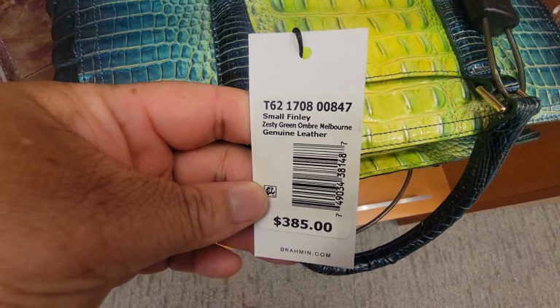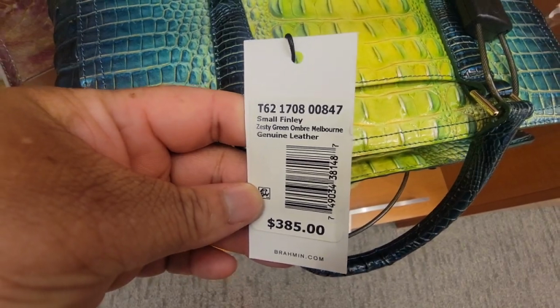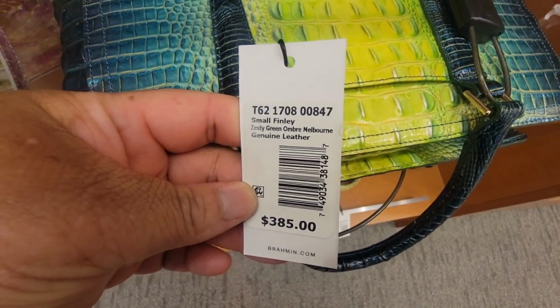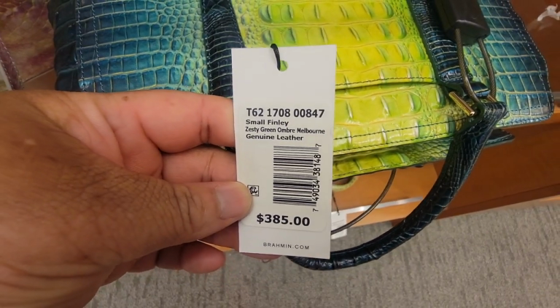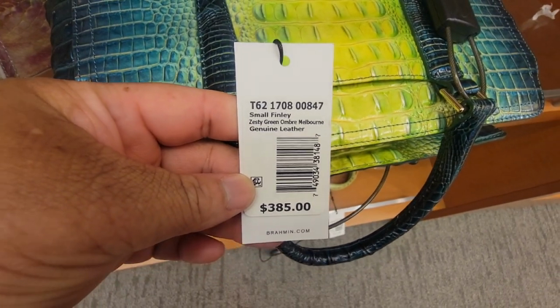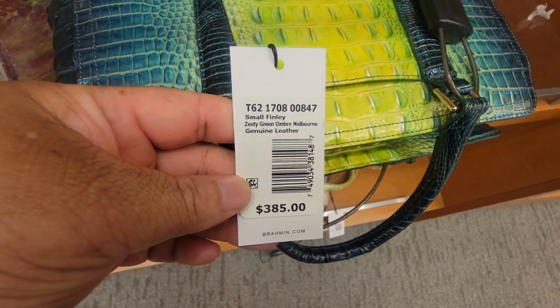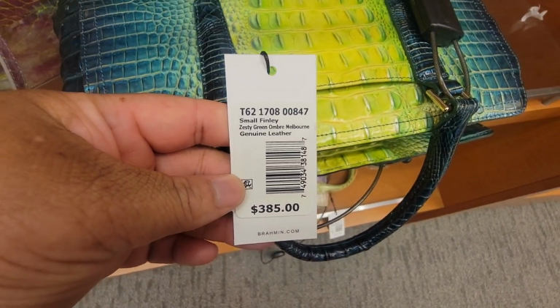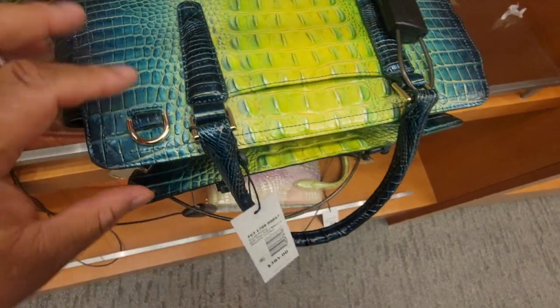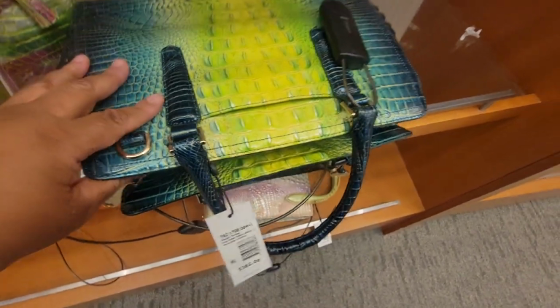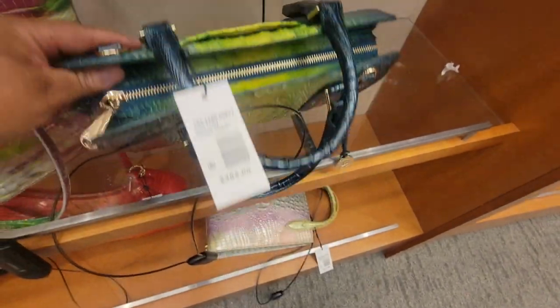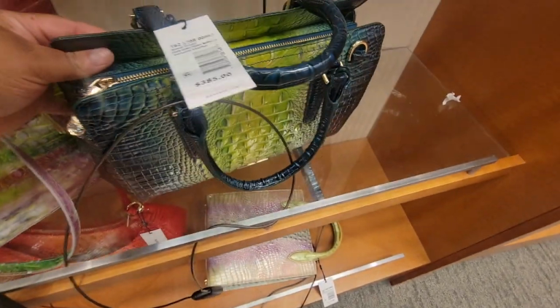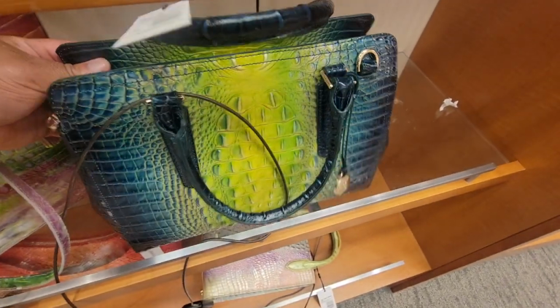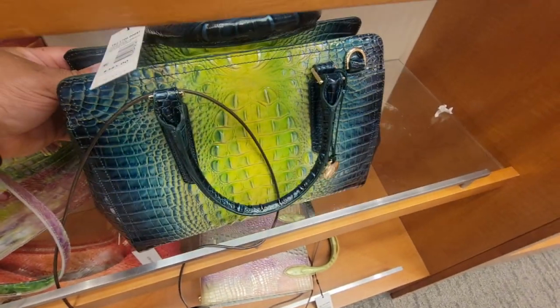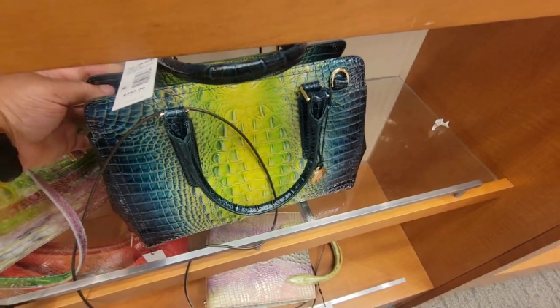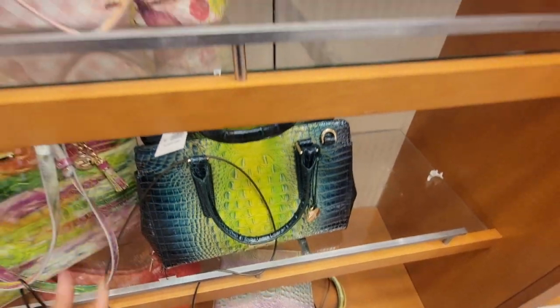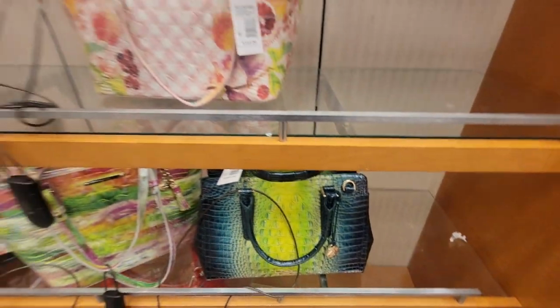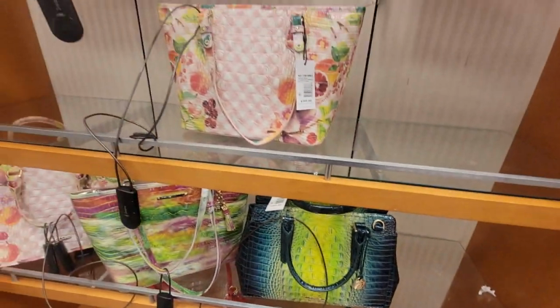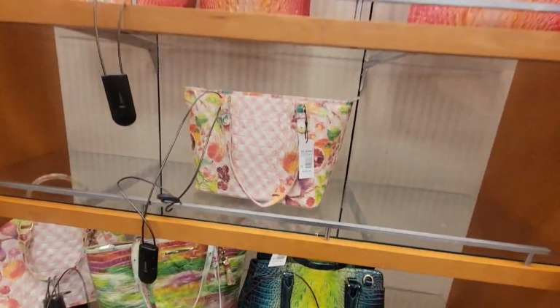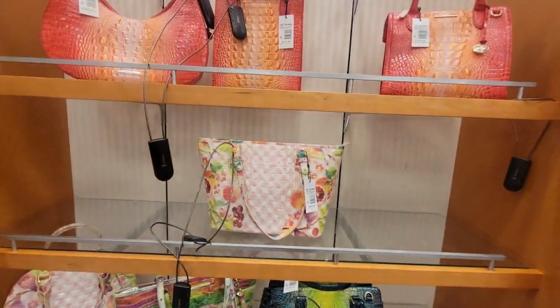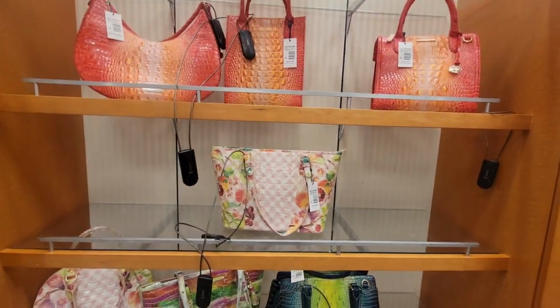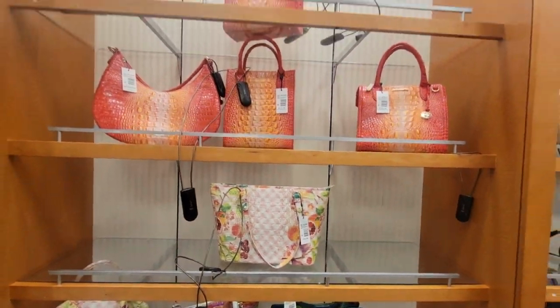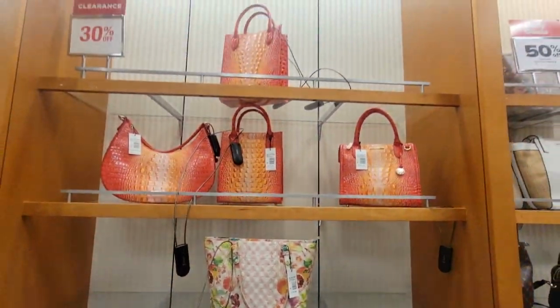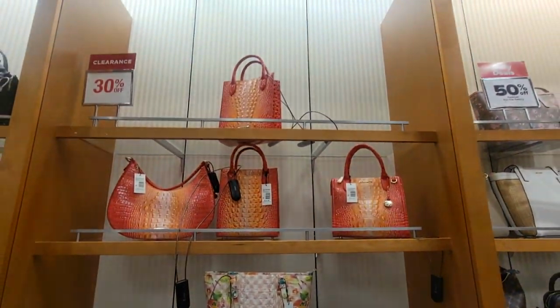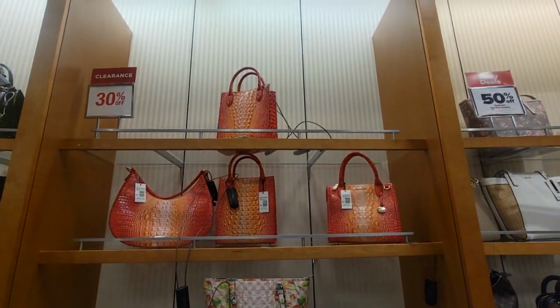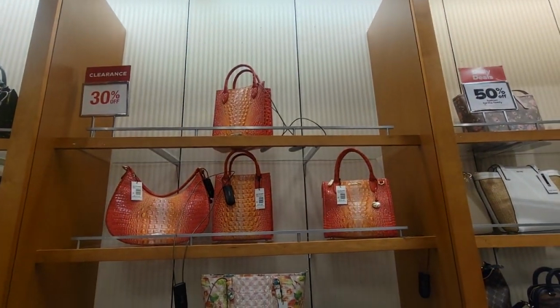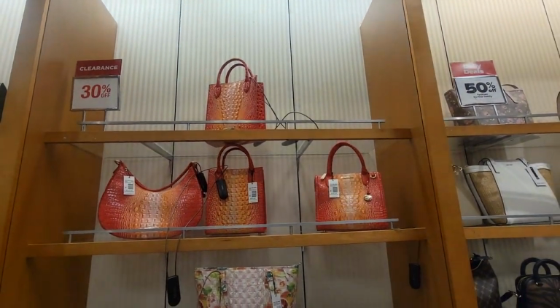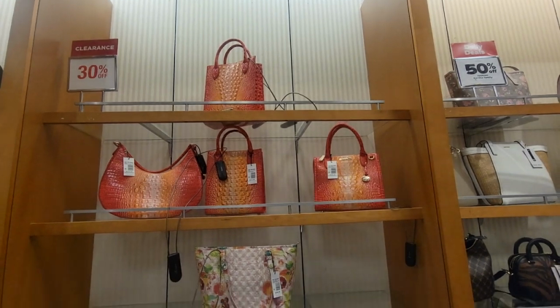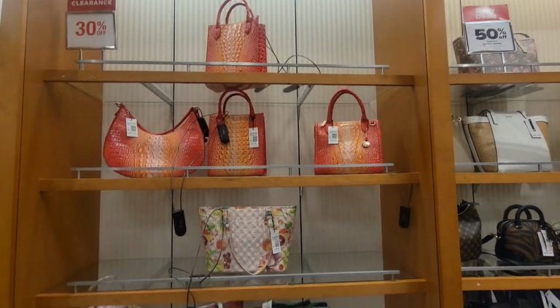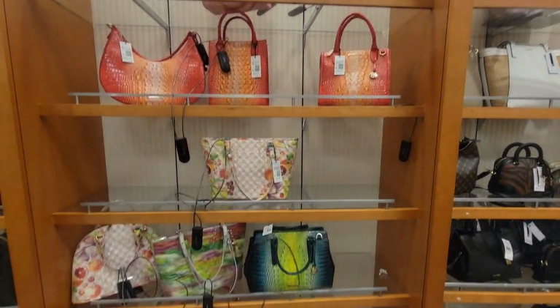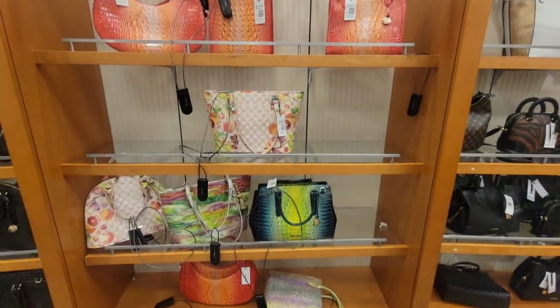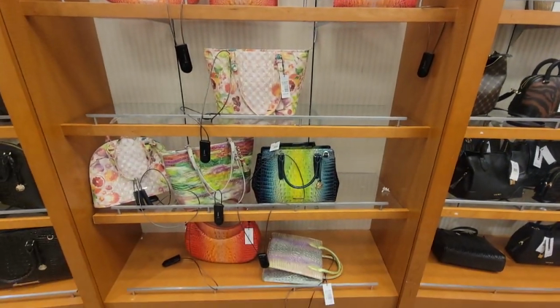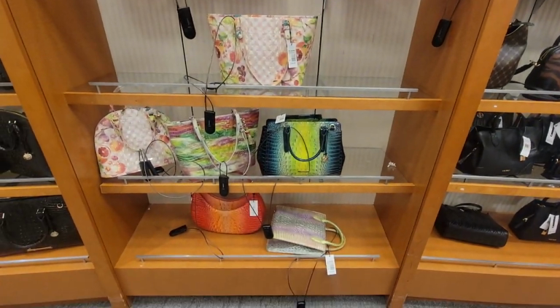This is the Small Finley. This one — is this larger than that? Goodness gracious. Okay, these are clearance — 30 percent off!